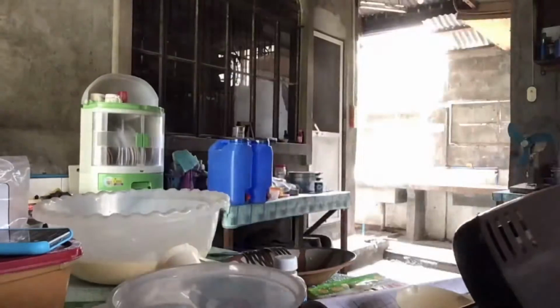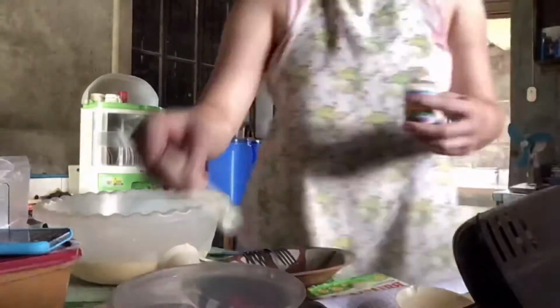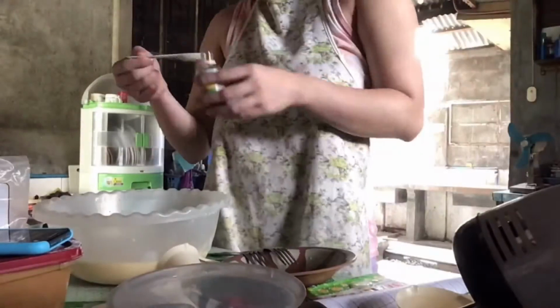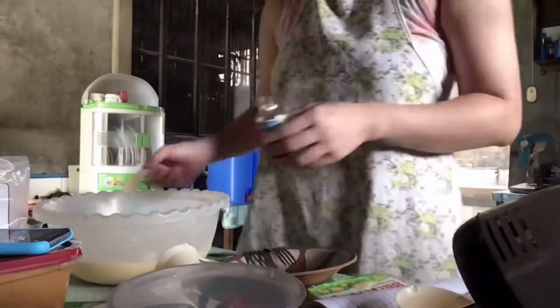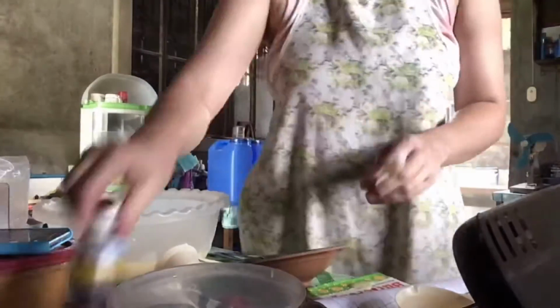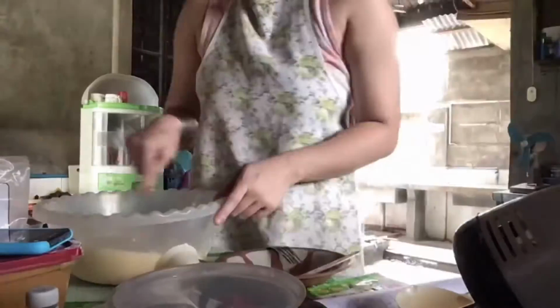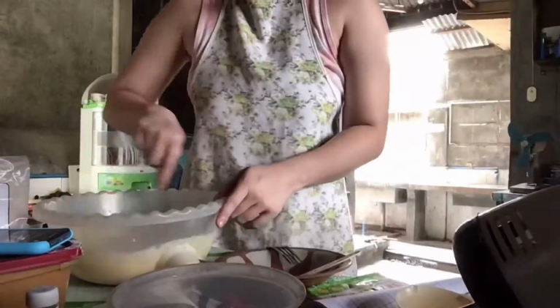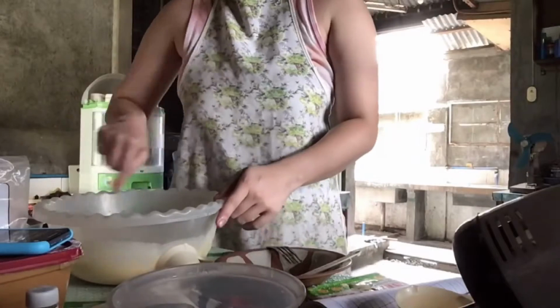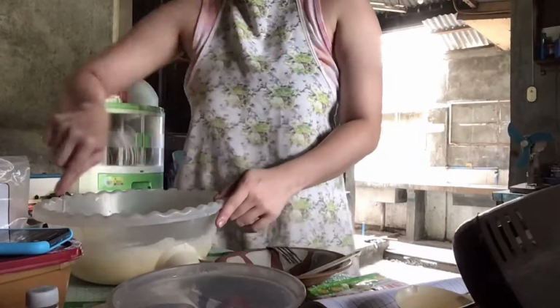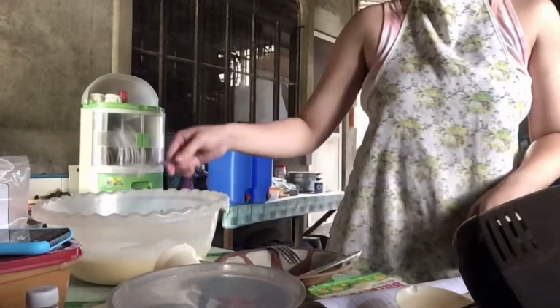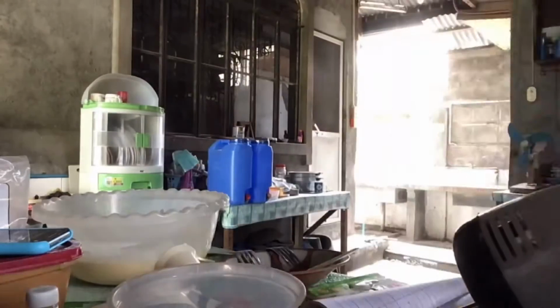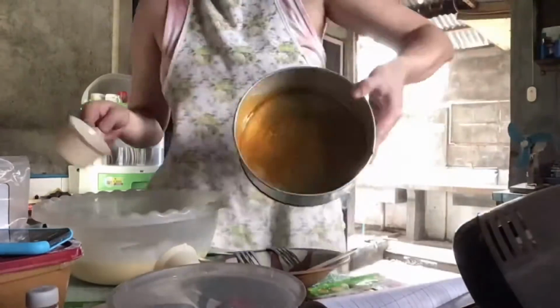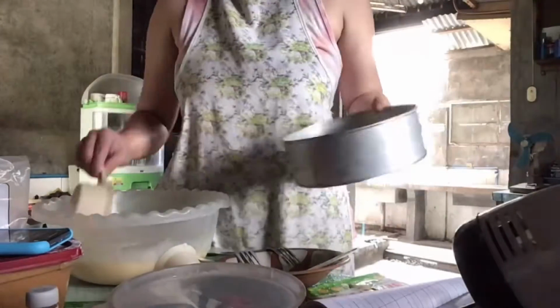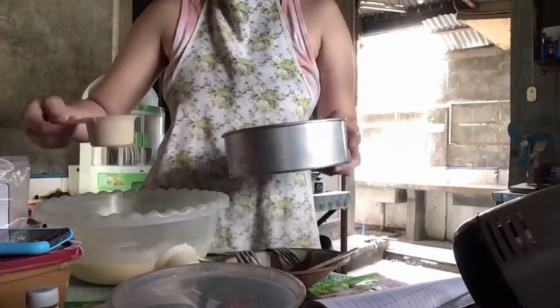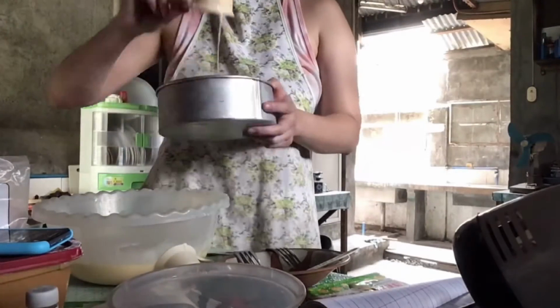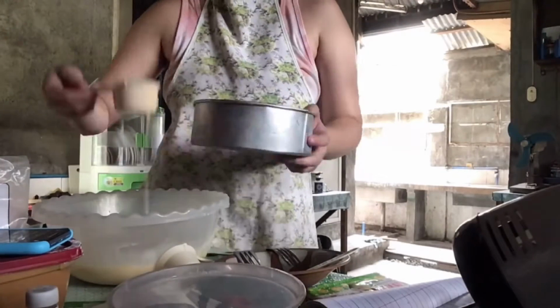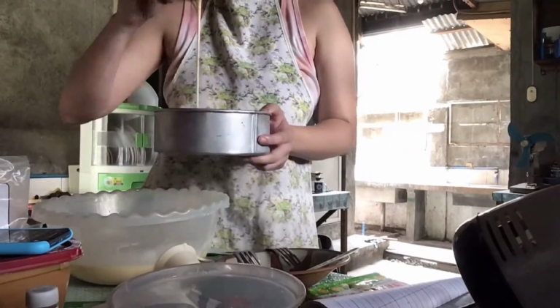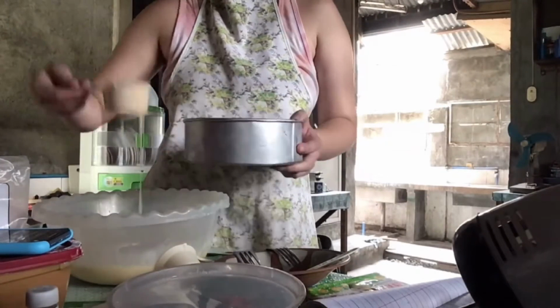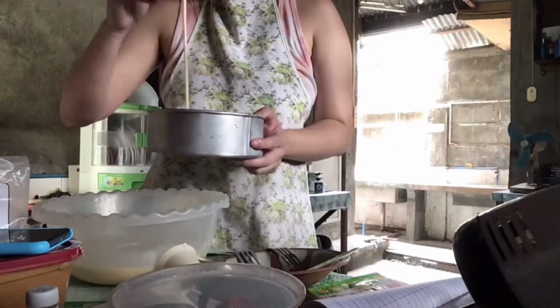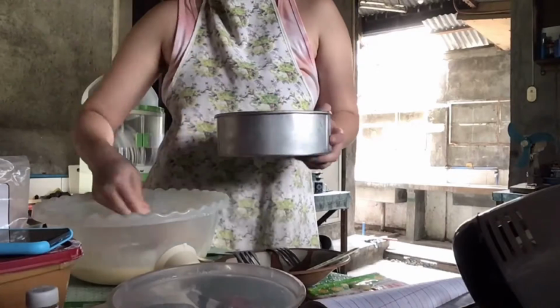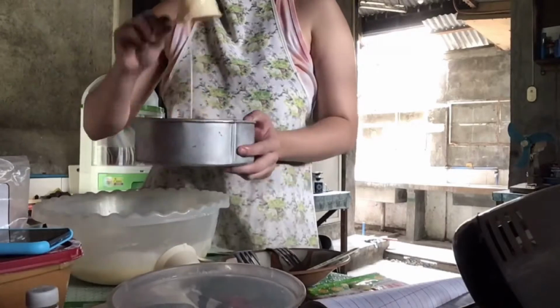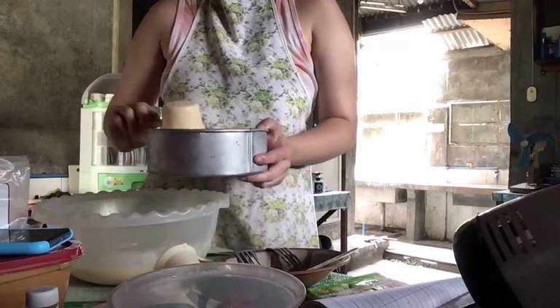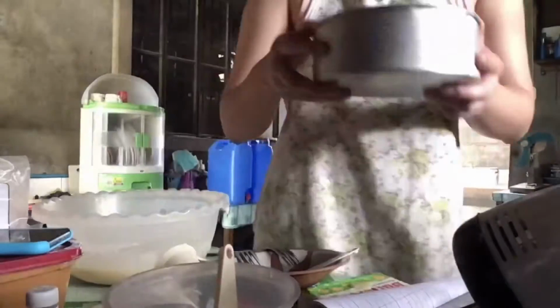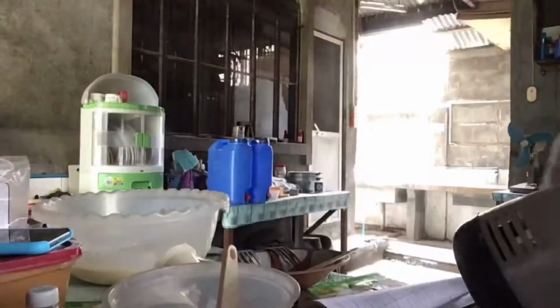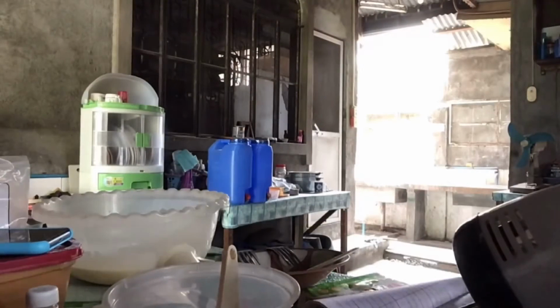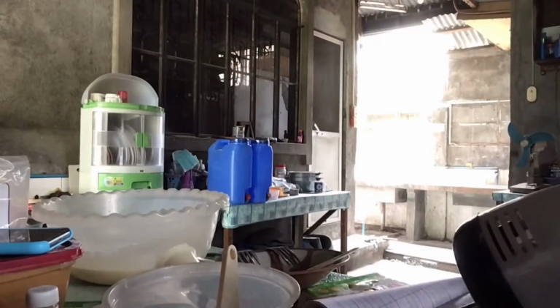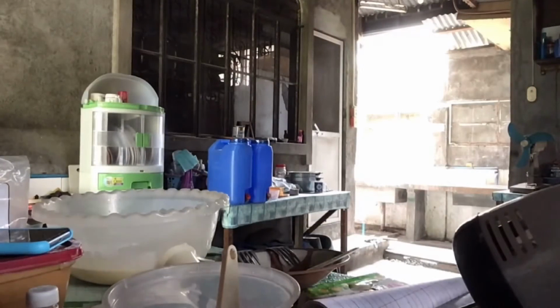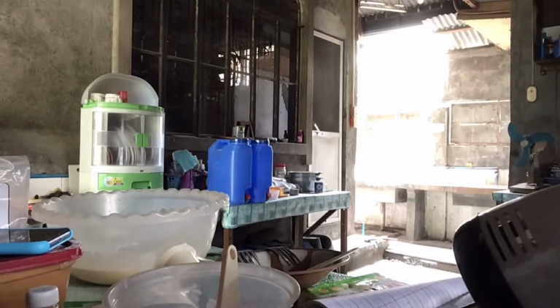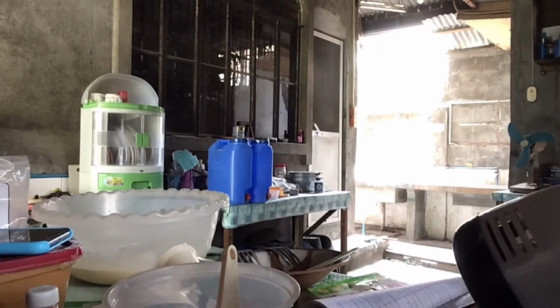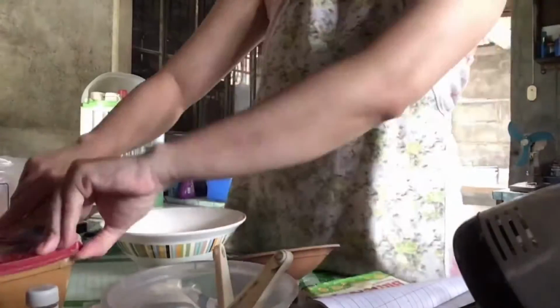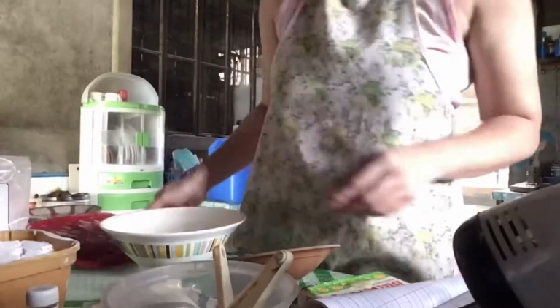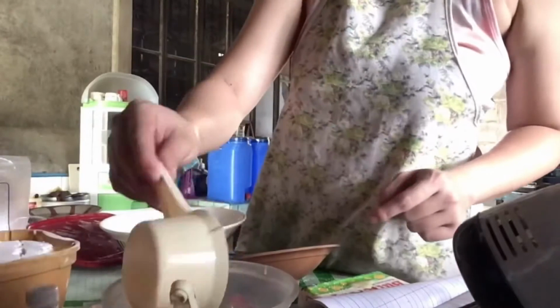Tapos, maglagay tayo ng half ng mixture doon sa pinag-caramelize natin na baking pan. Pag size 10 po yung baking pan nyo, pwede na na ilagay lahat ng mixture. Yung gamit ko po kasi dyan is size 8 lang.